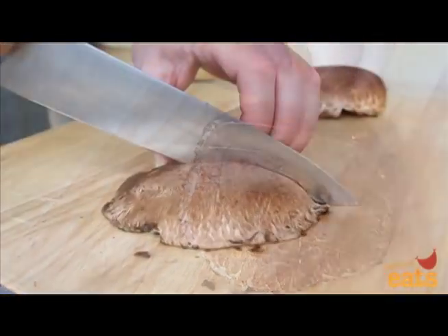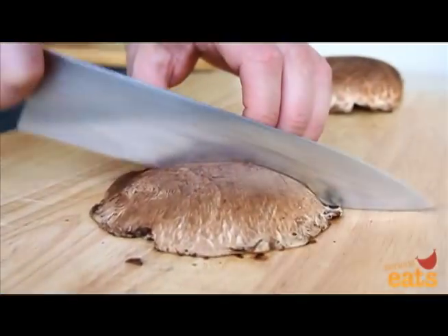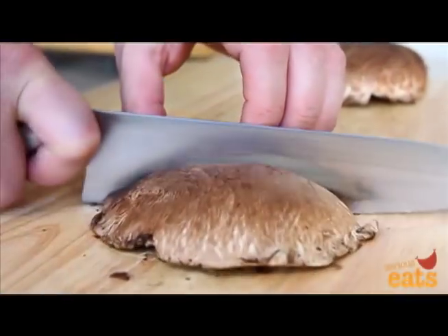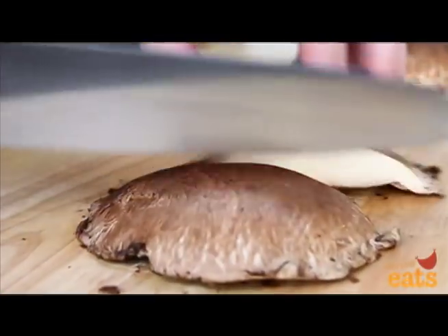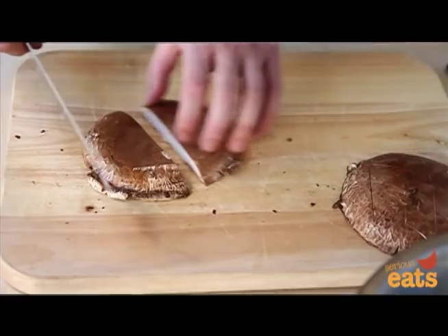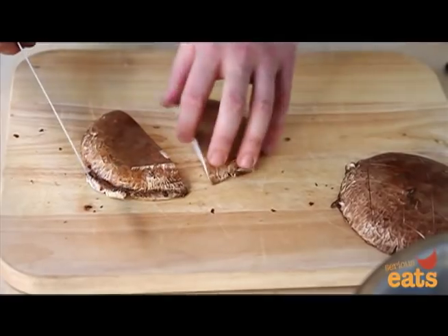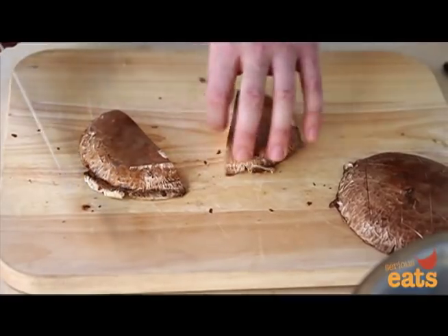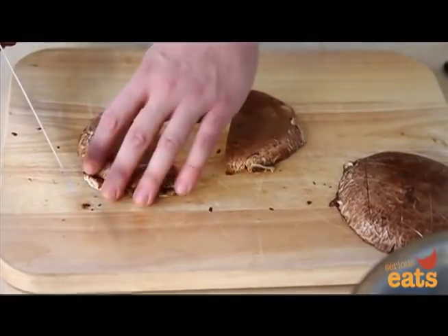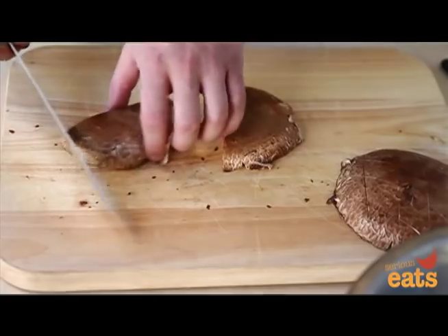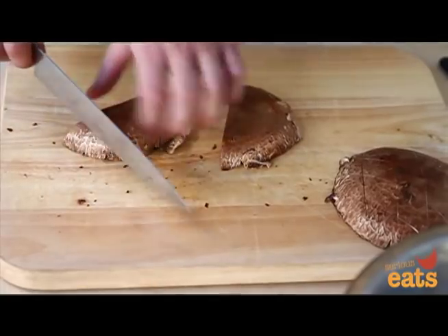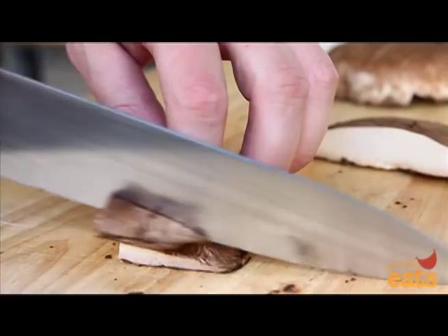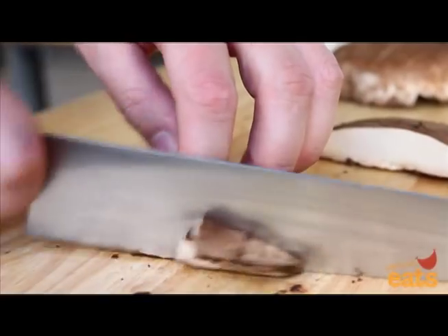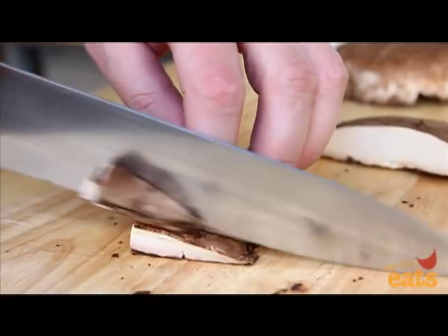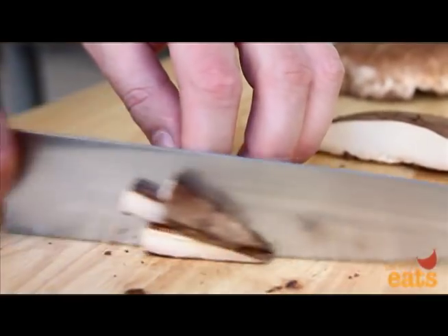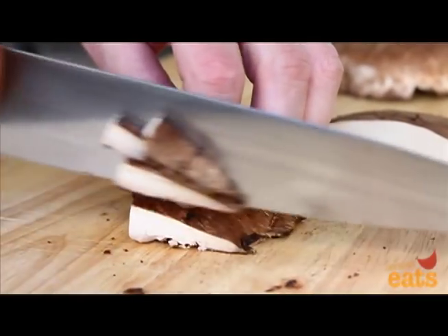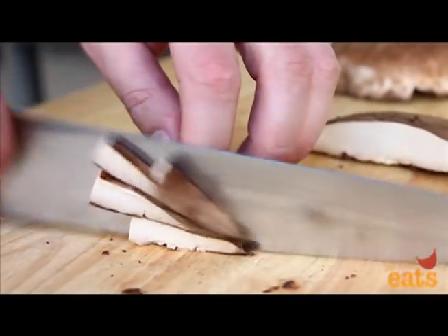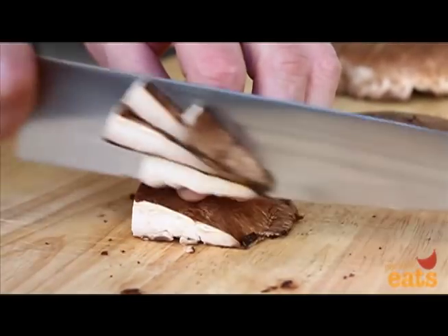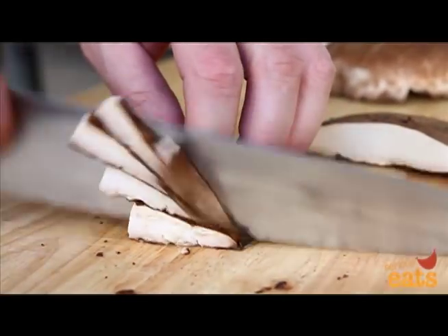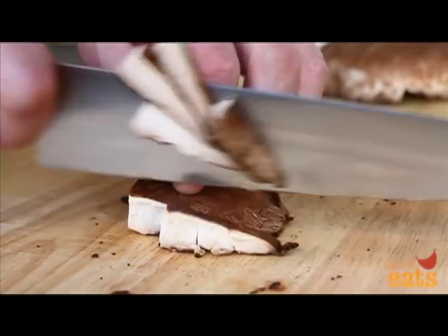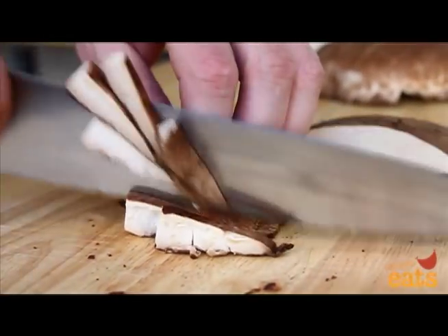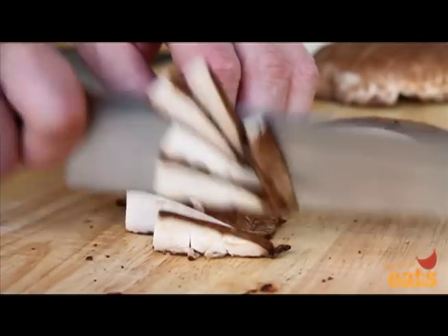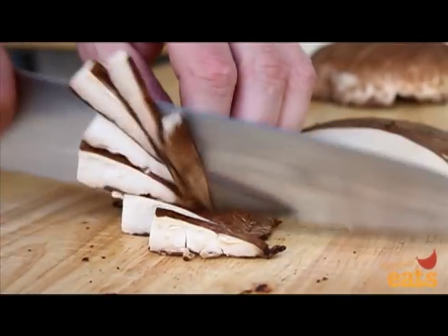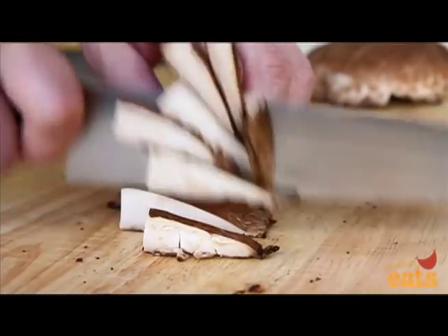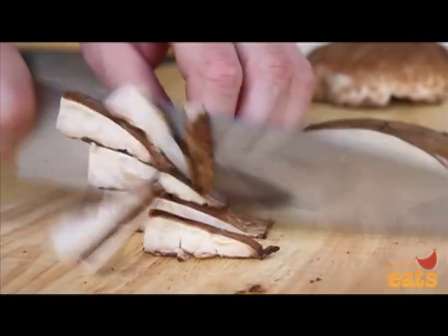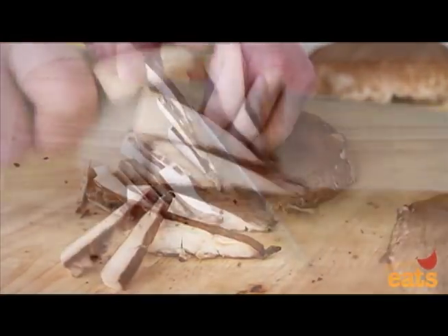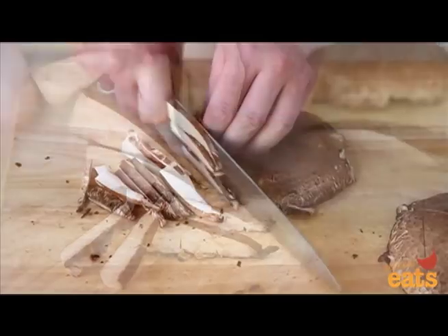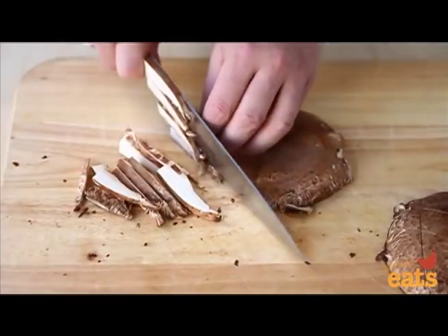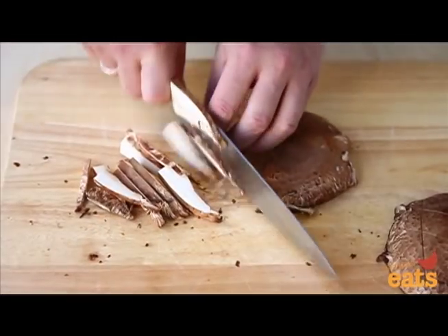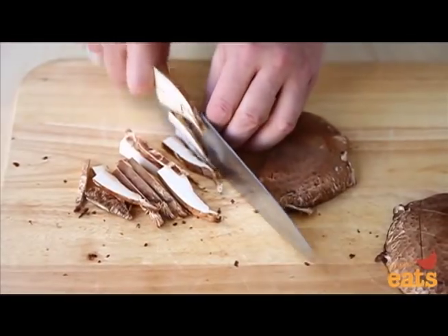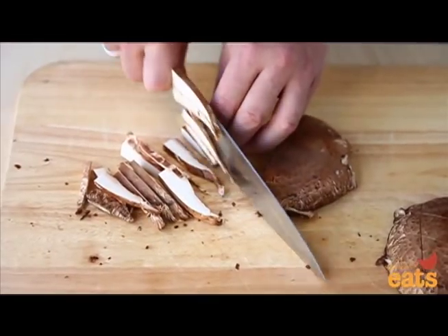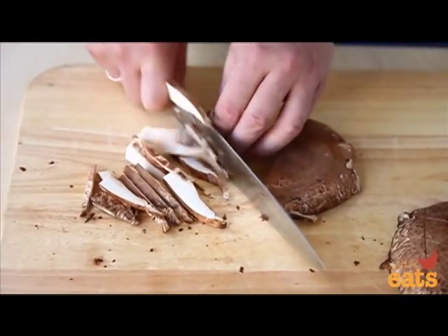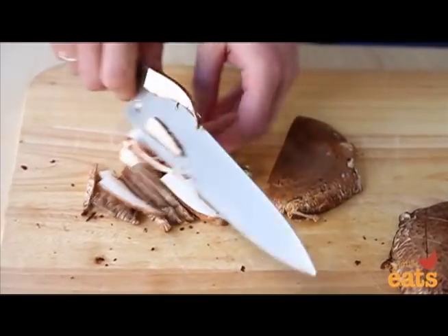To slice for sautéing, split the cap in half, then make a series of parallel slices about an eighth to a quarter inch apart. Use the knuckles of your free hand to guide the knife blade as you work.